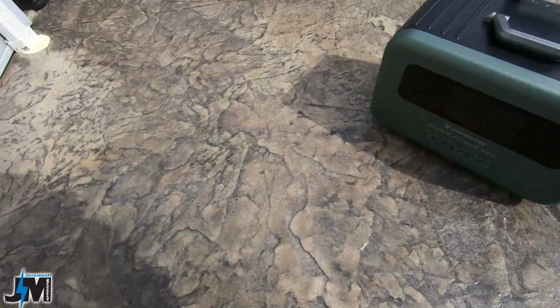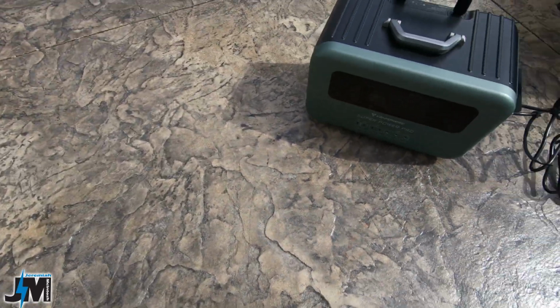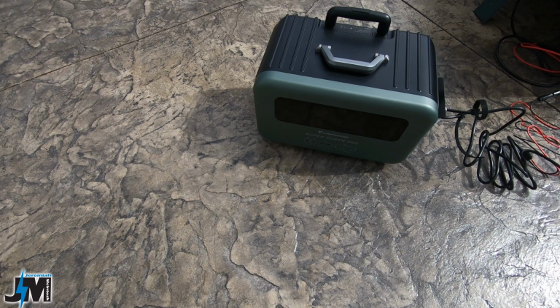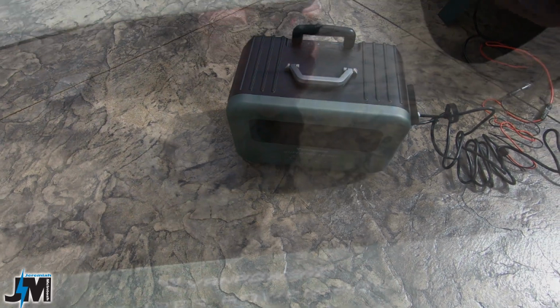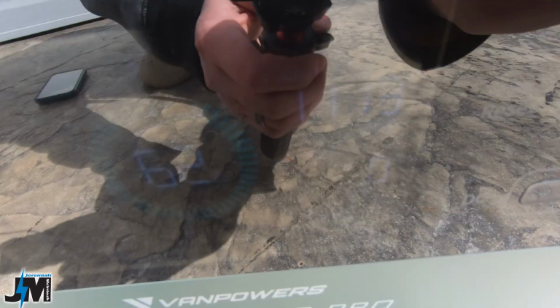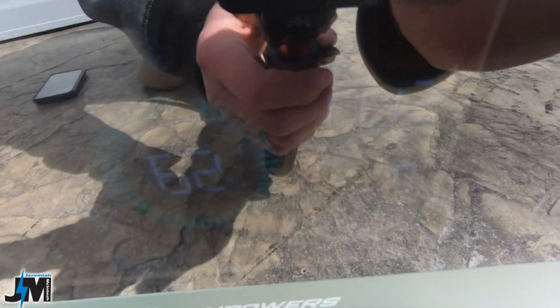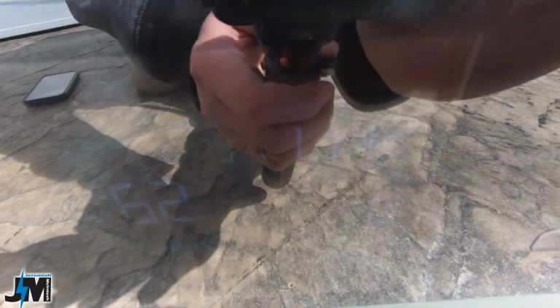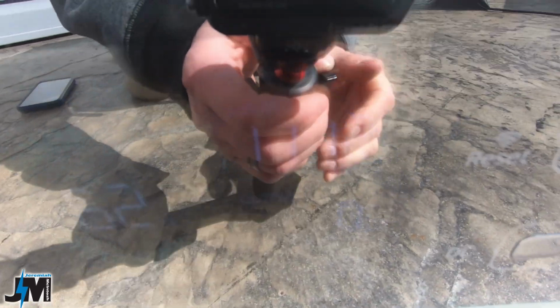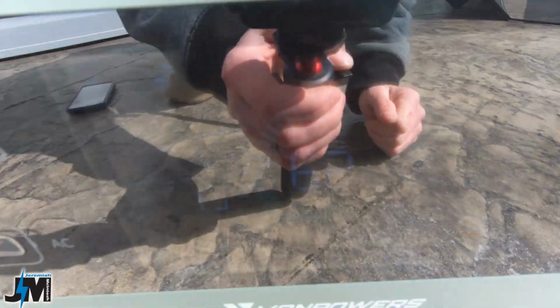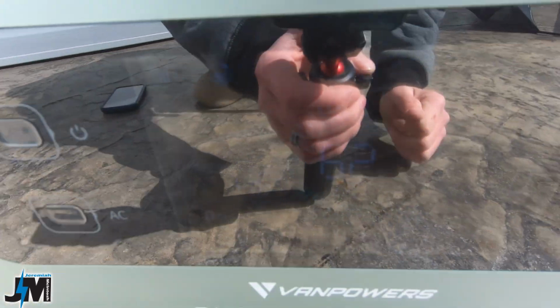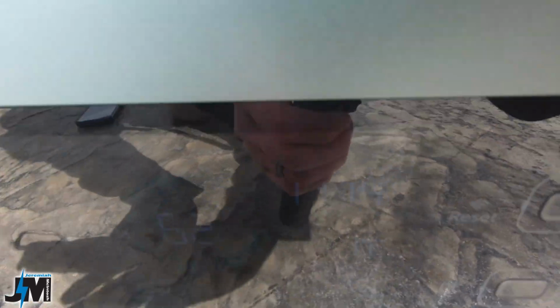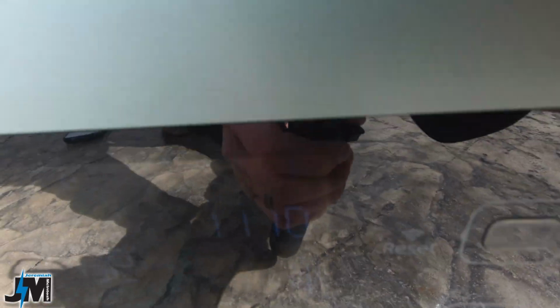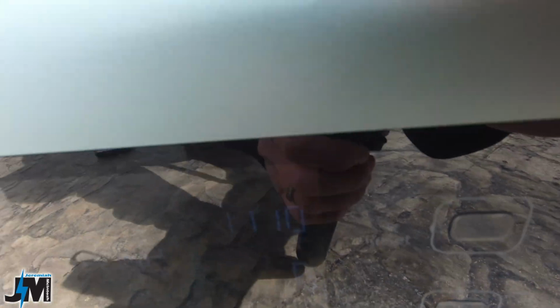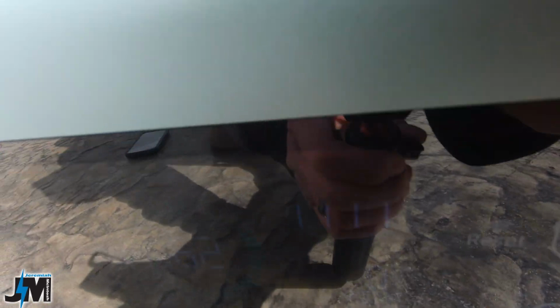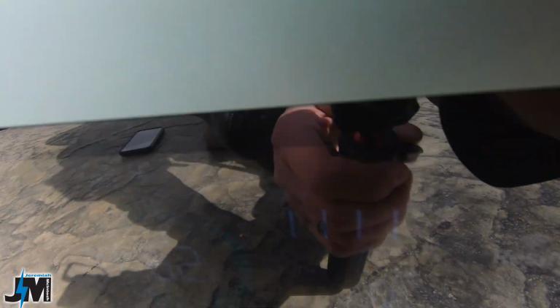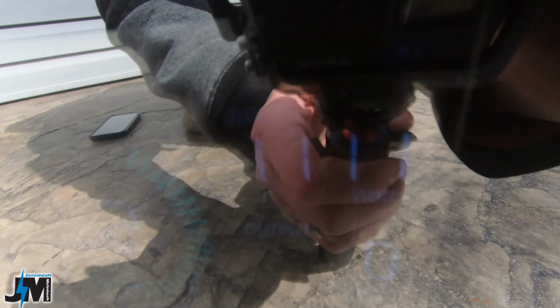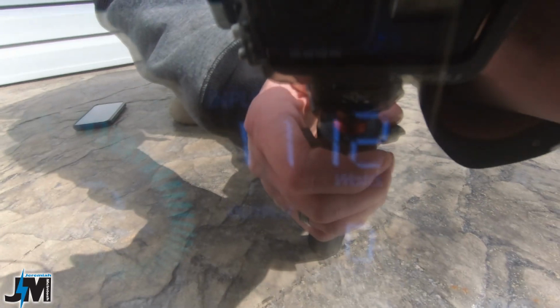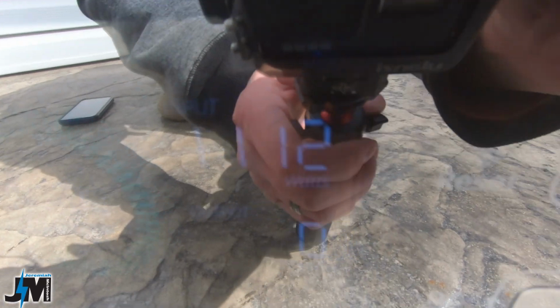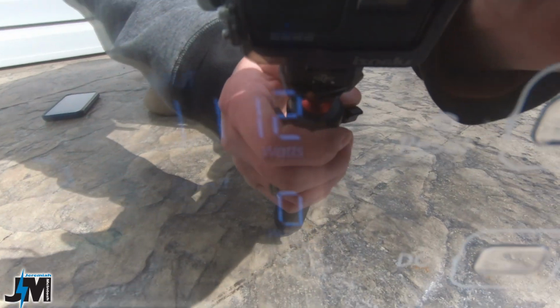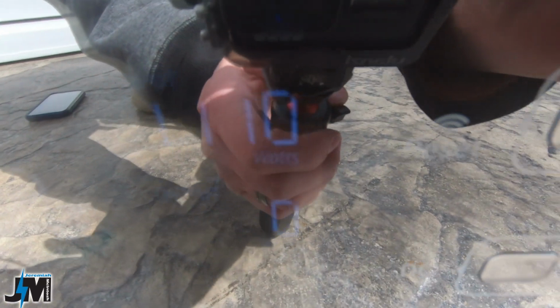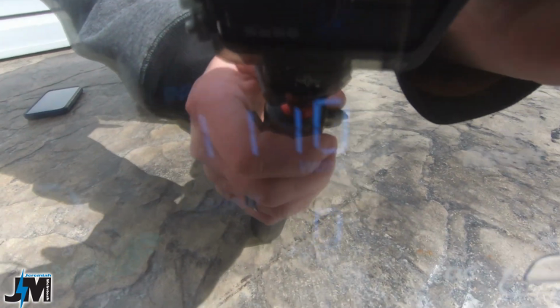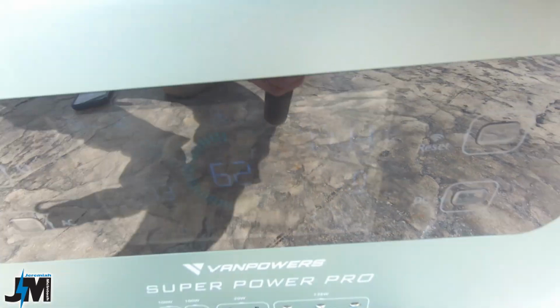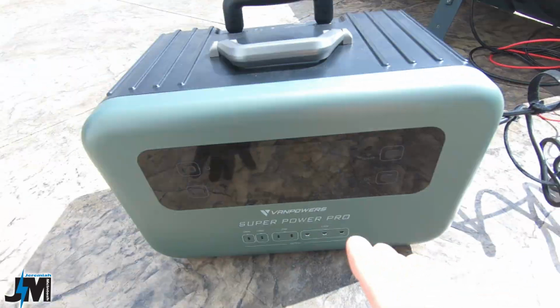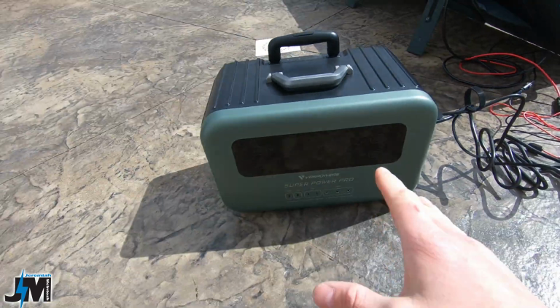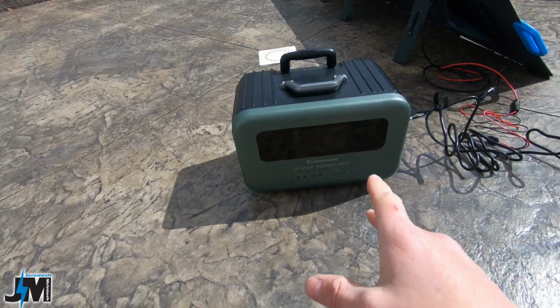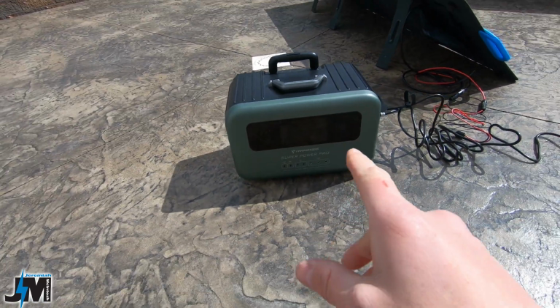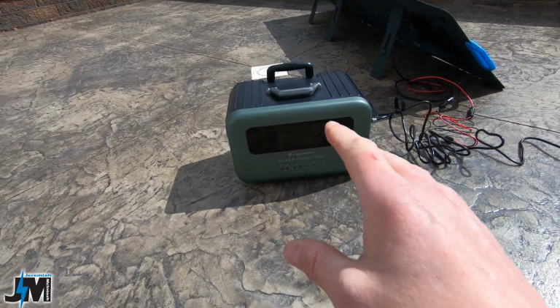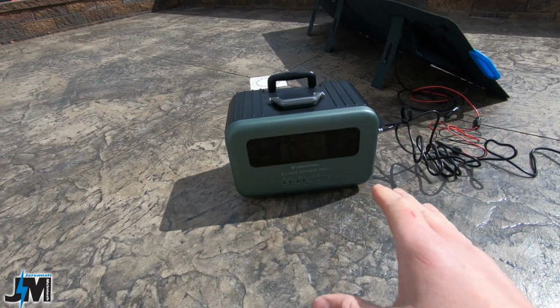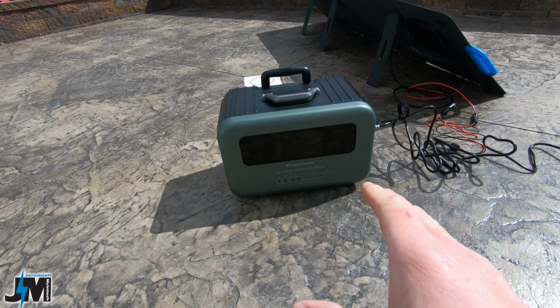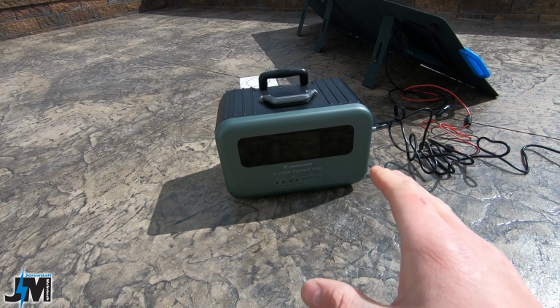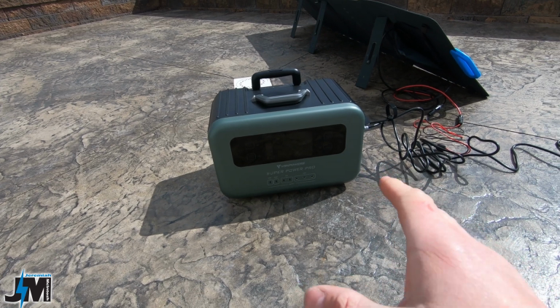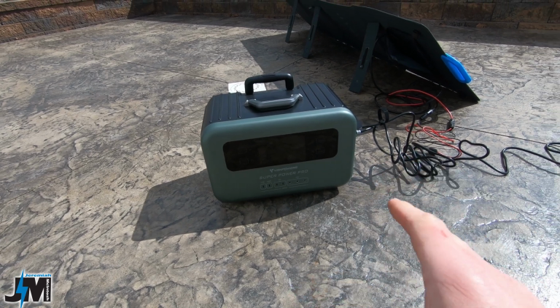I connected it back up and it kicked back in. Not sure if you can see this, but it's reading 1,110 watts — going to be really hard to see, but that's crazy input into that little unit.